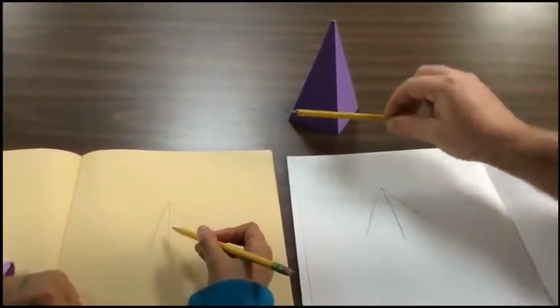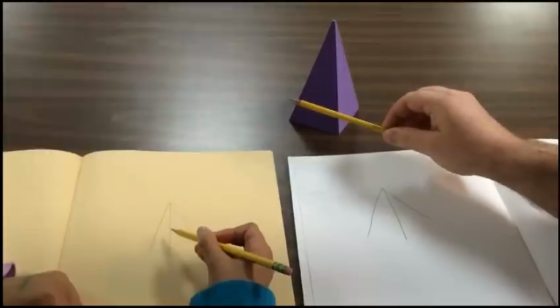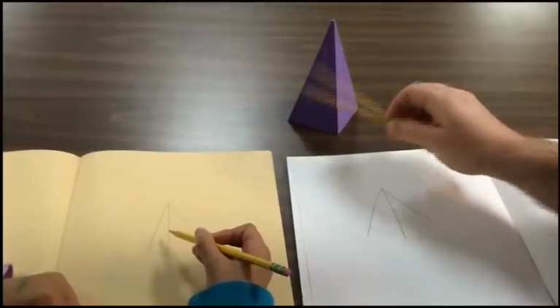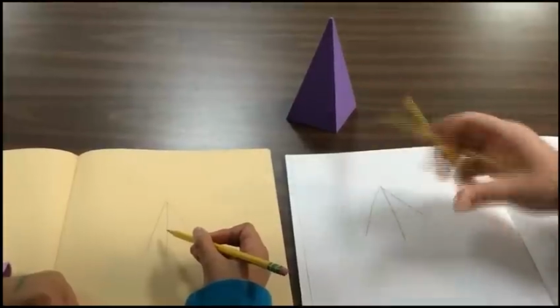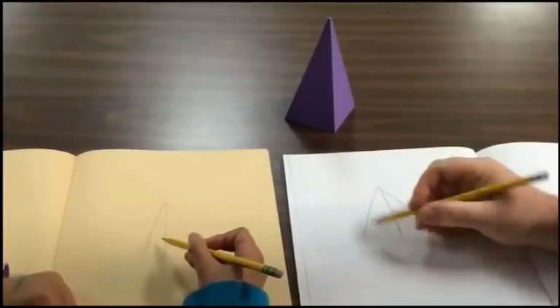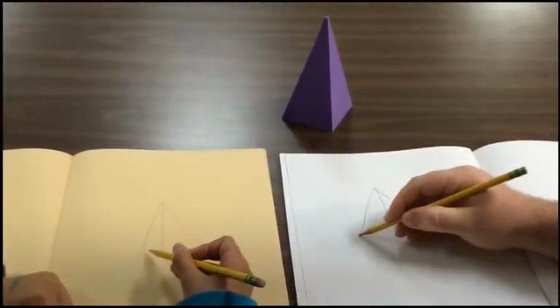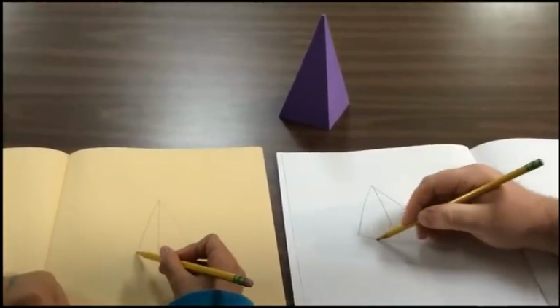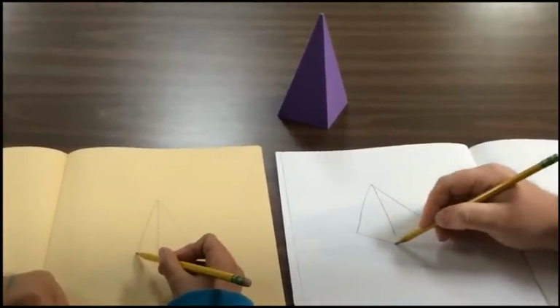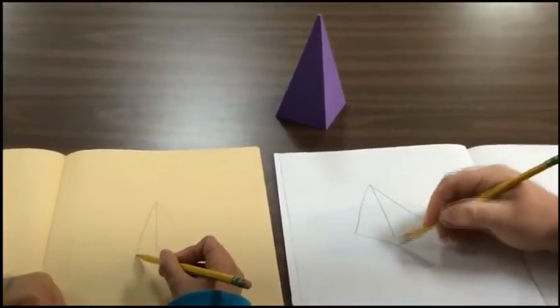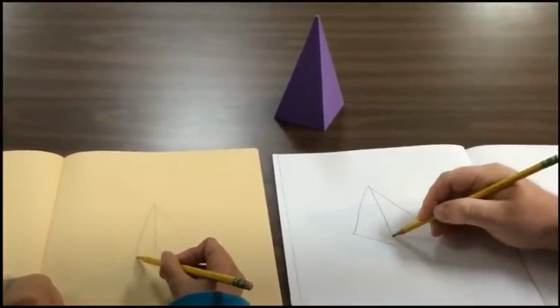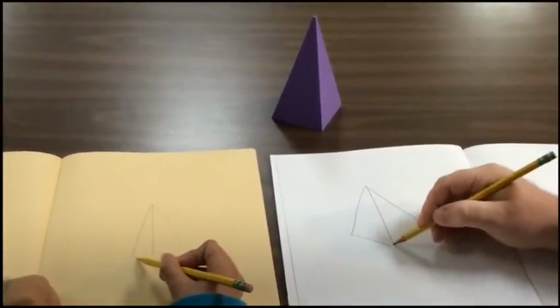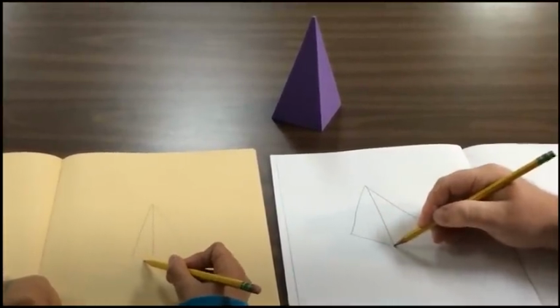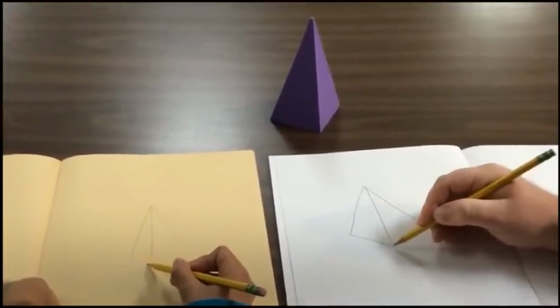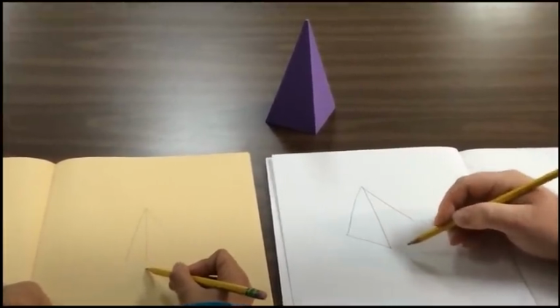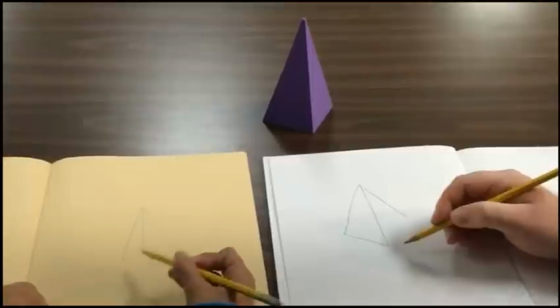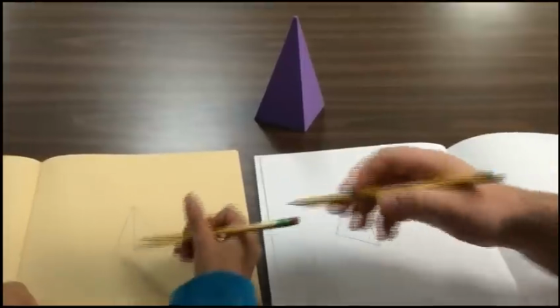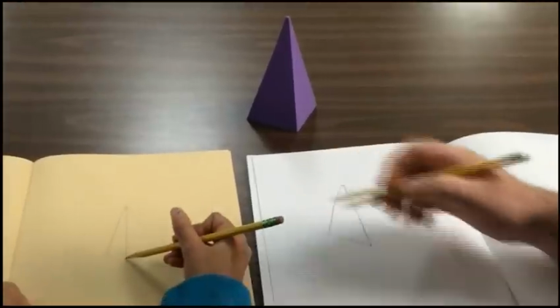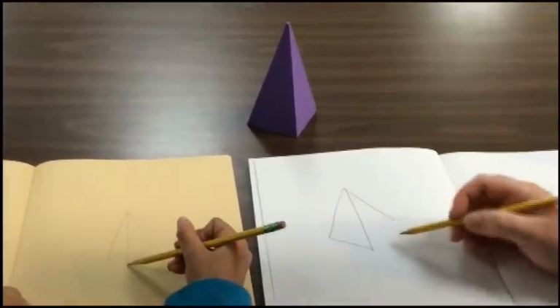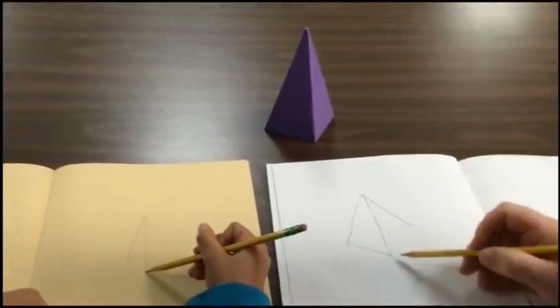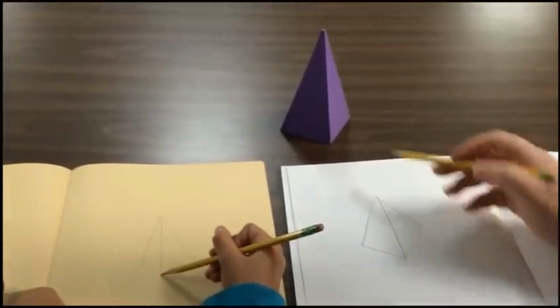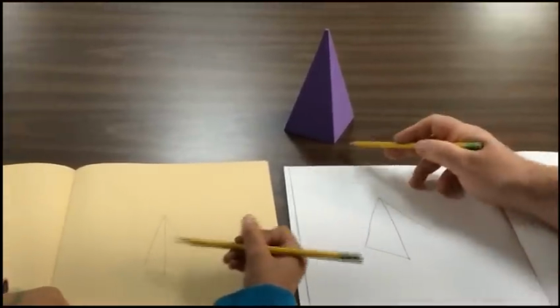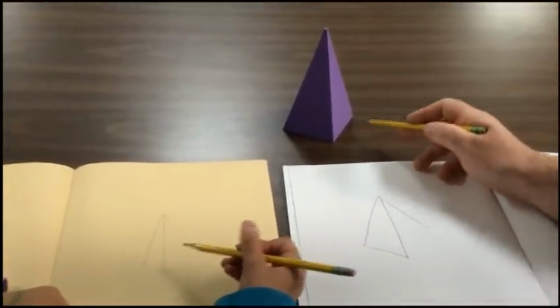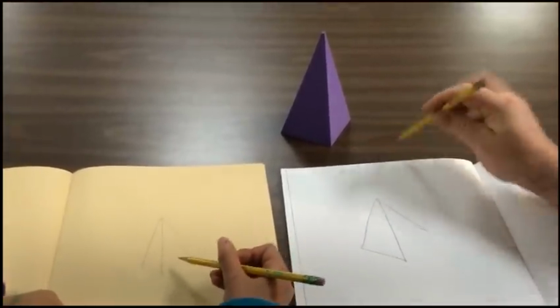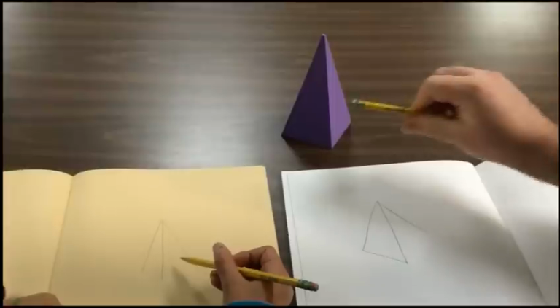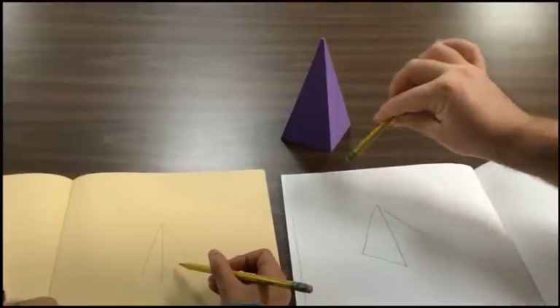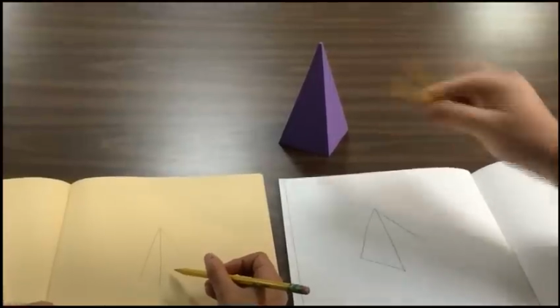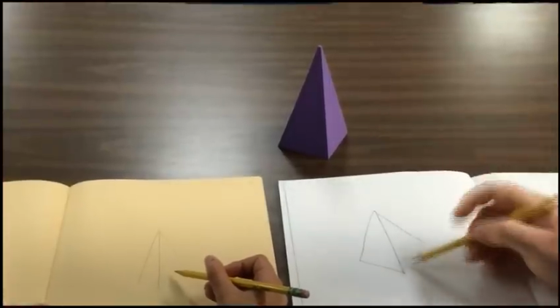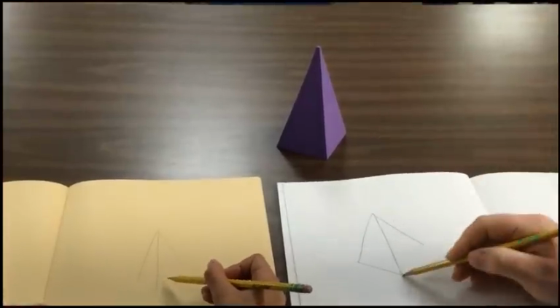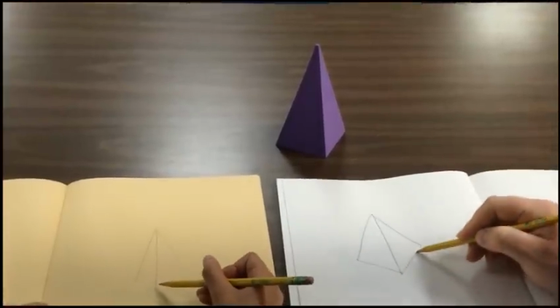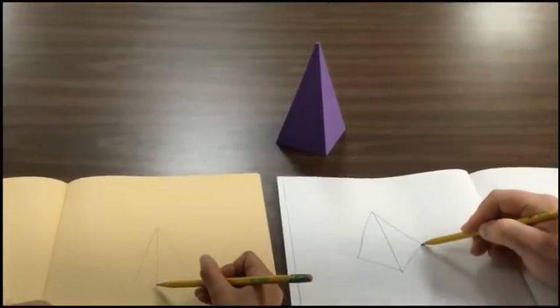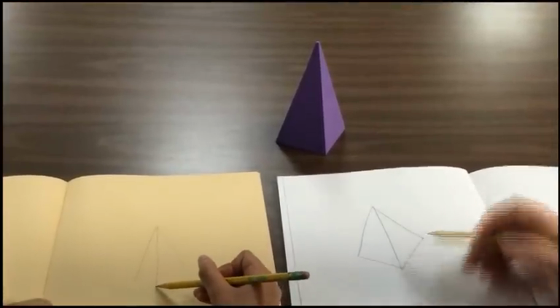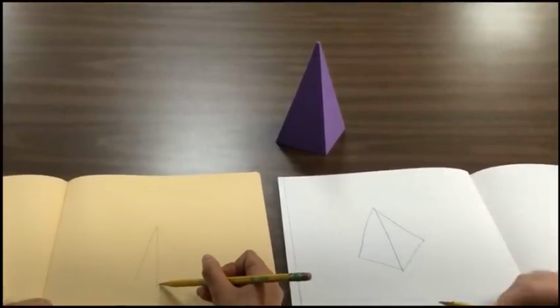It's slanted, and I want to match that slant in my drawing. I'll have to lower that. Very good, Katana. This side is slanted up this way. And there we go.